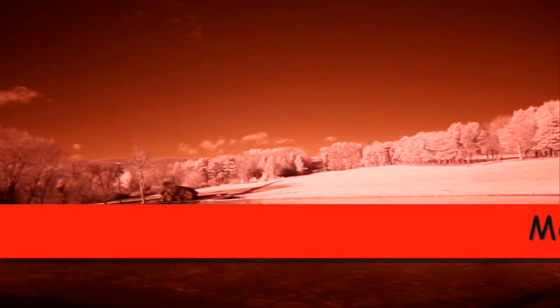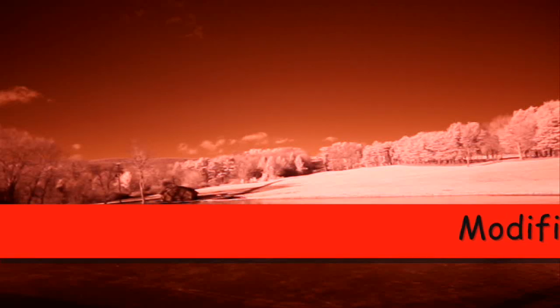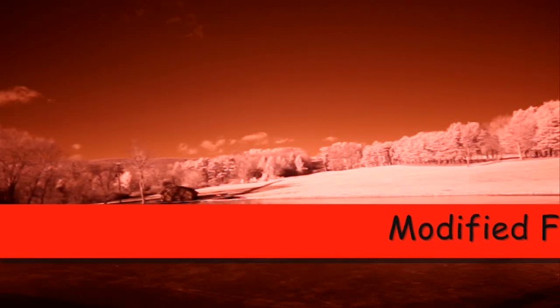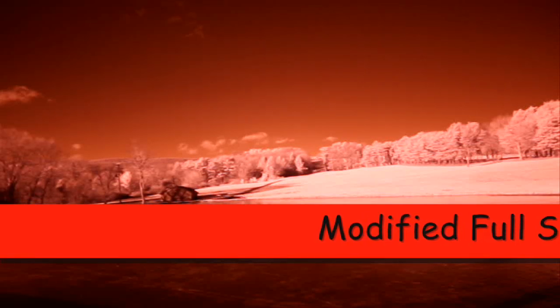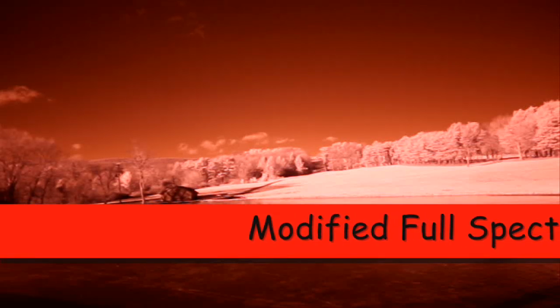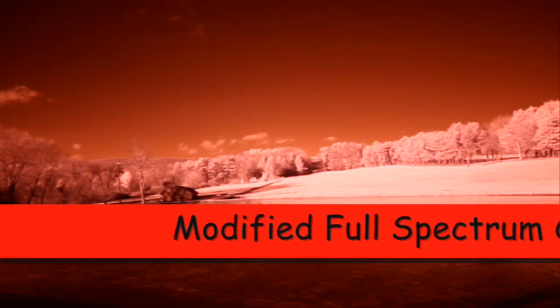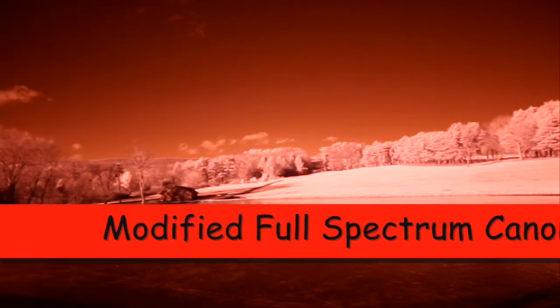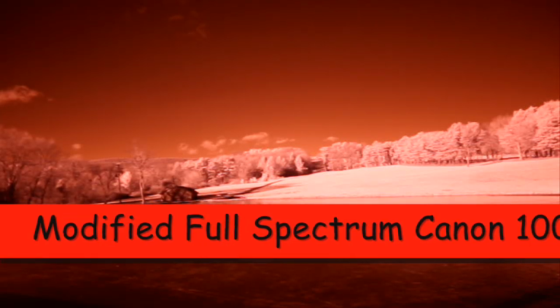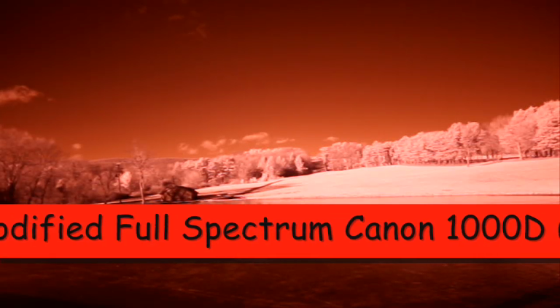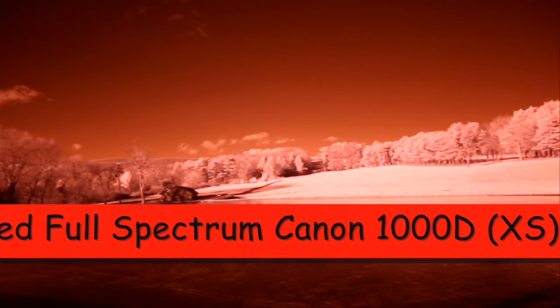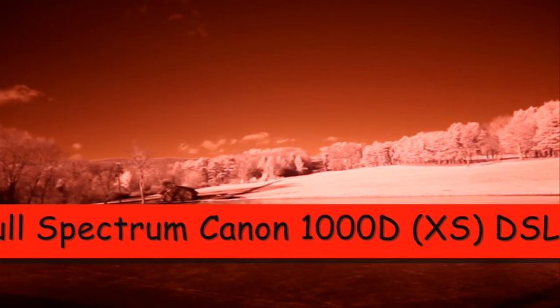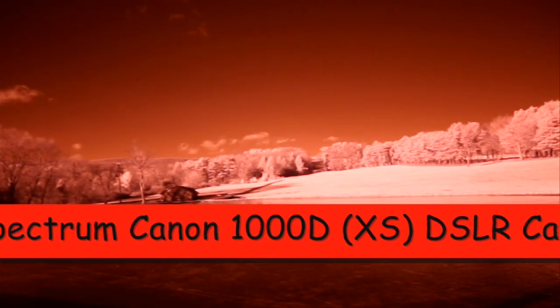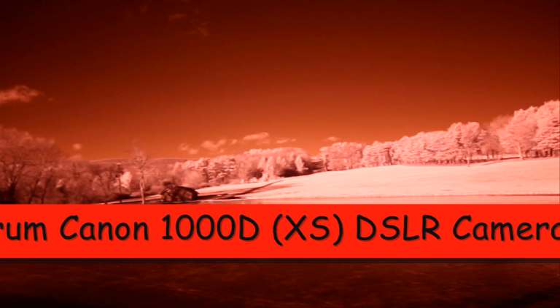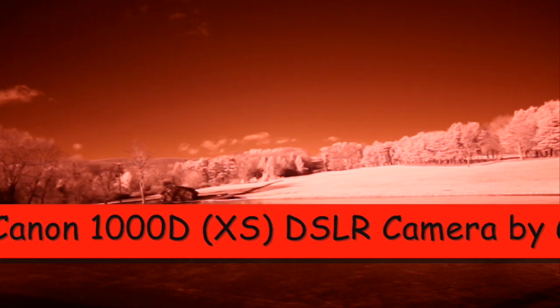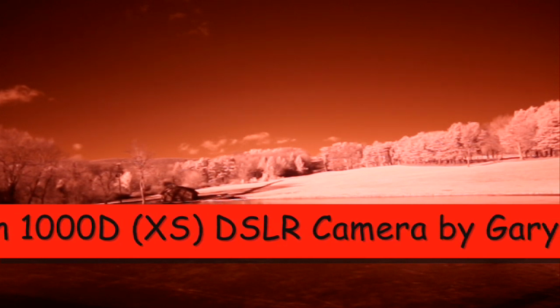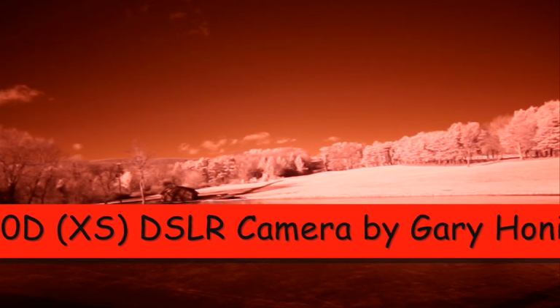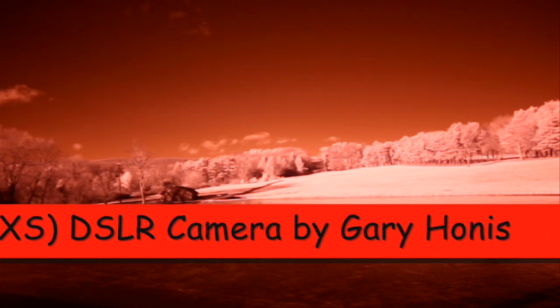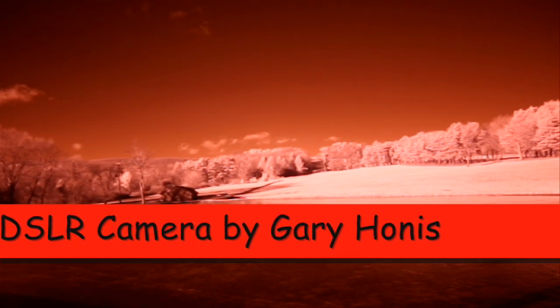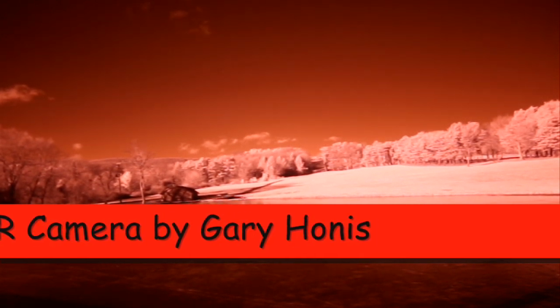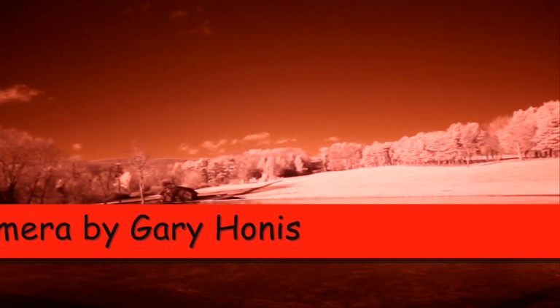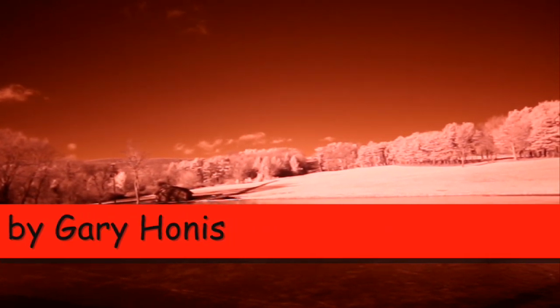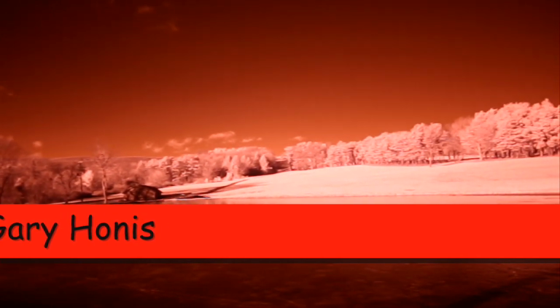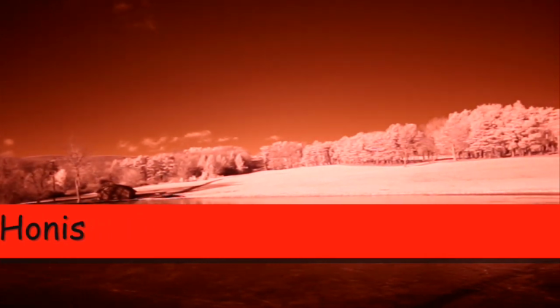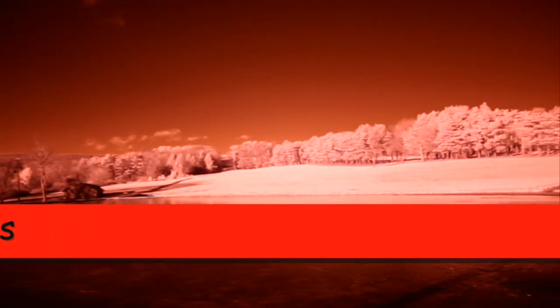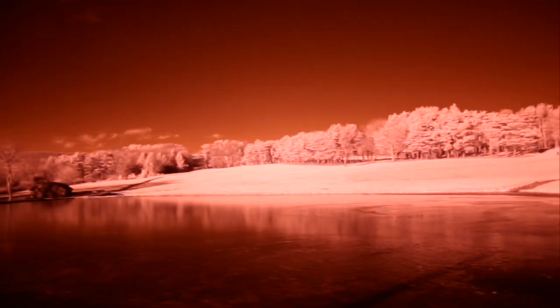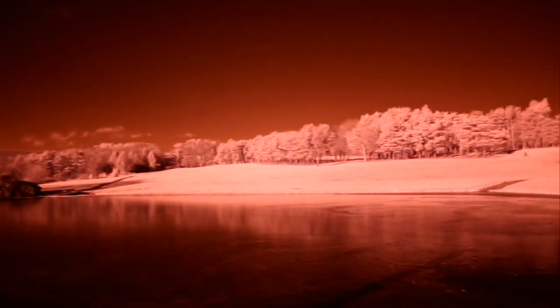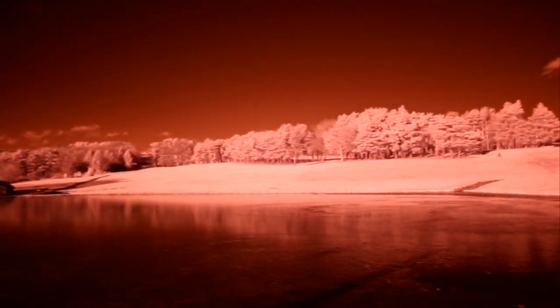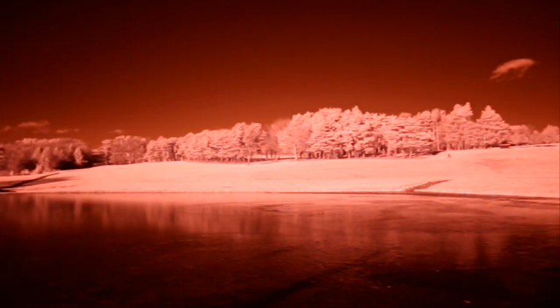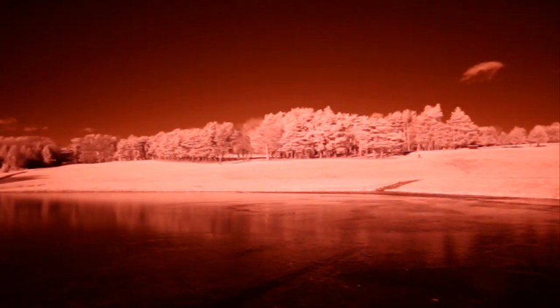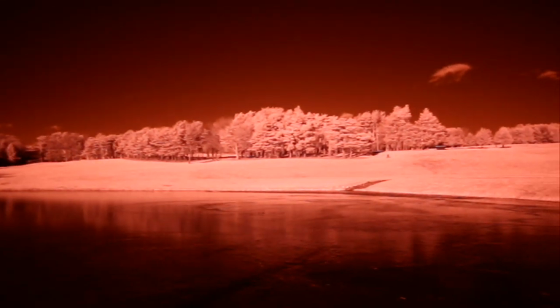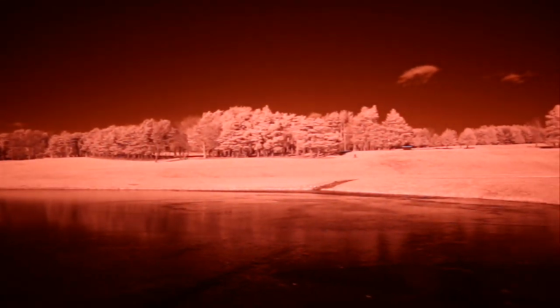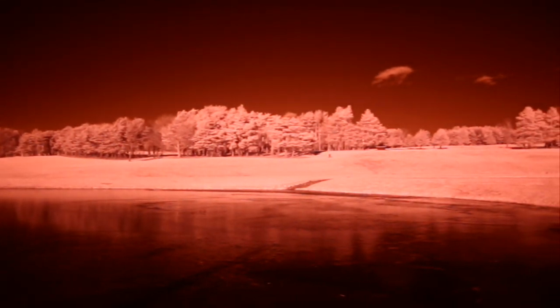This video was shot using a Canon XS1000D DSLR camera. I modified the camera by removing its two internal filters and replaced them with a clear glass. The camera is now full spectrum.